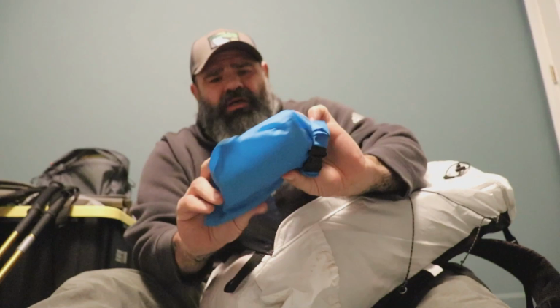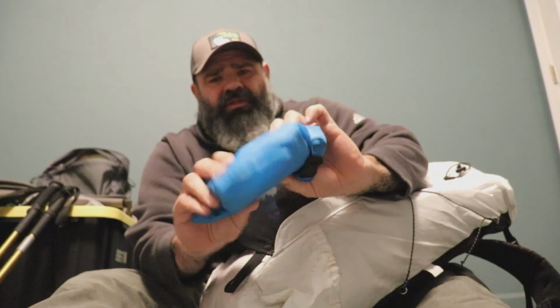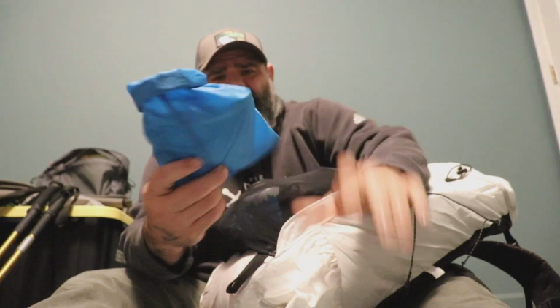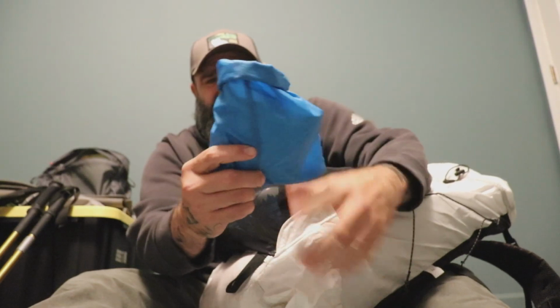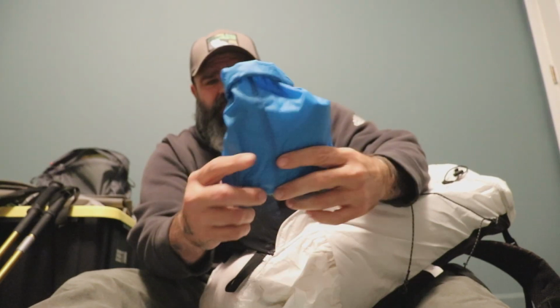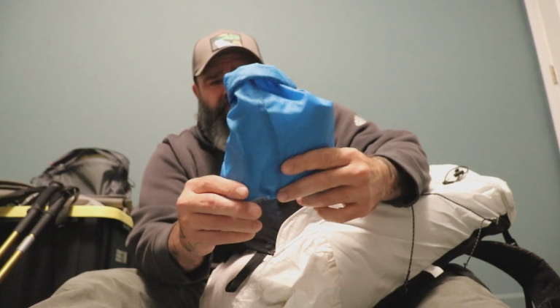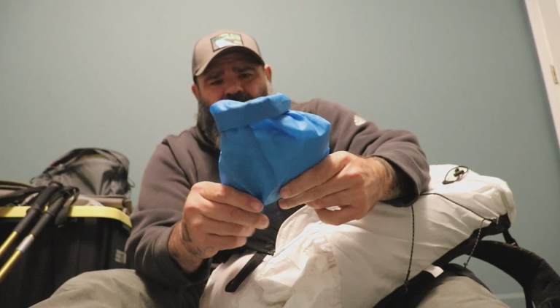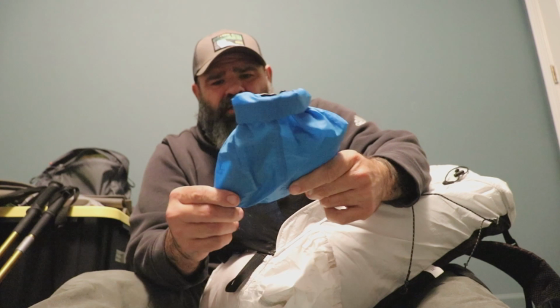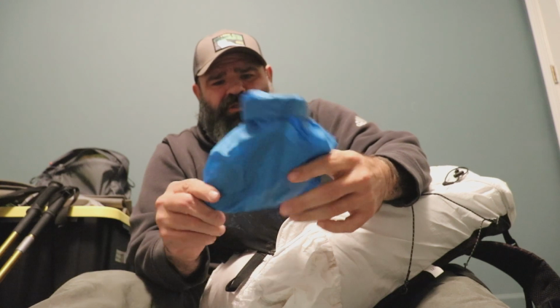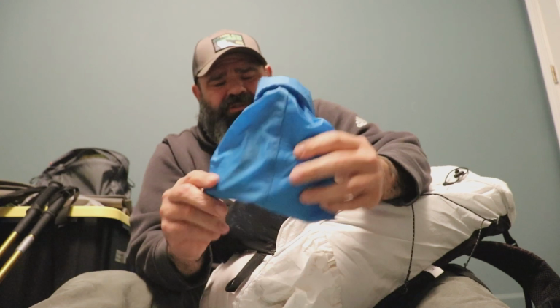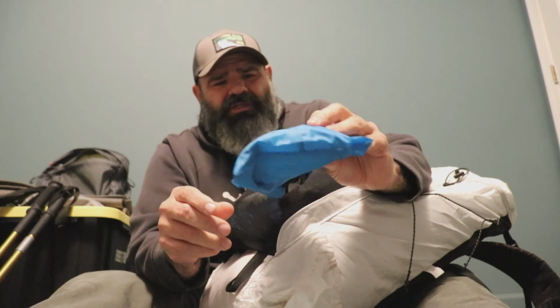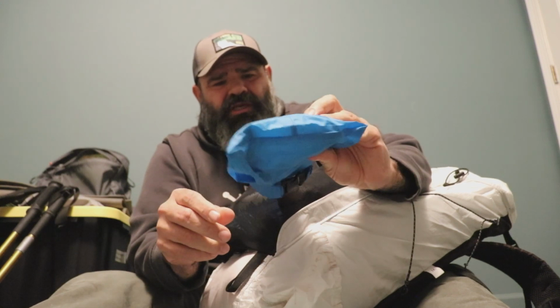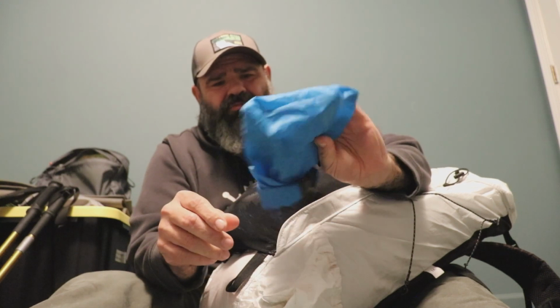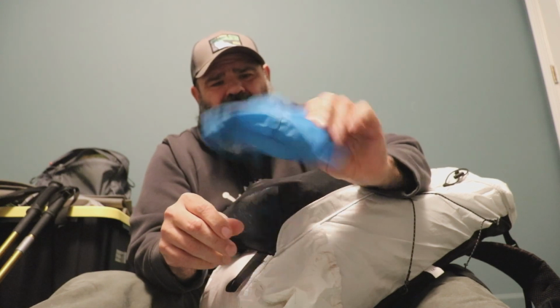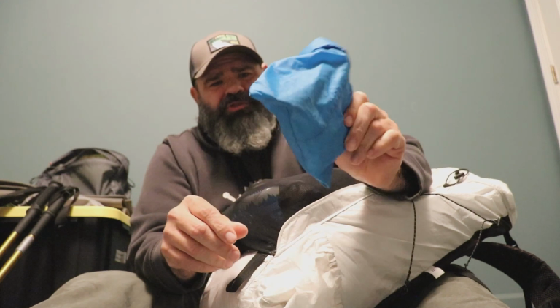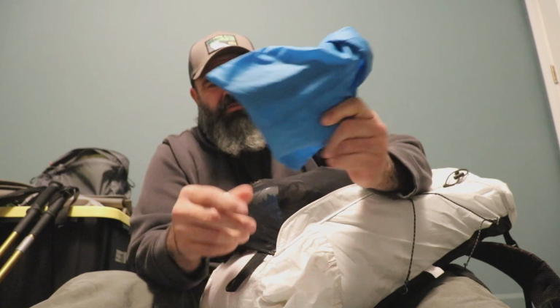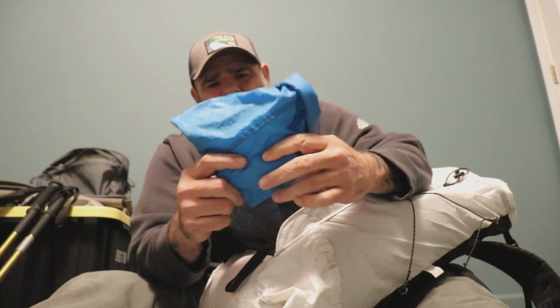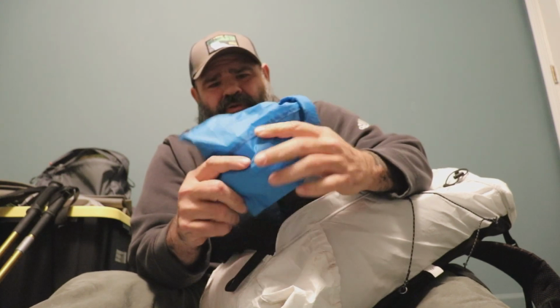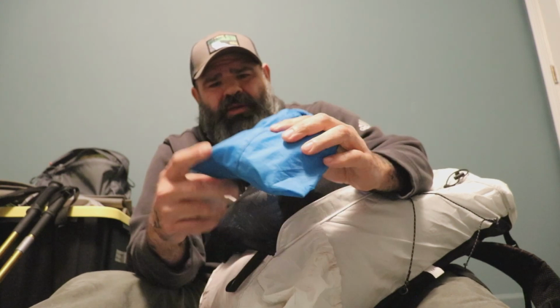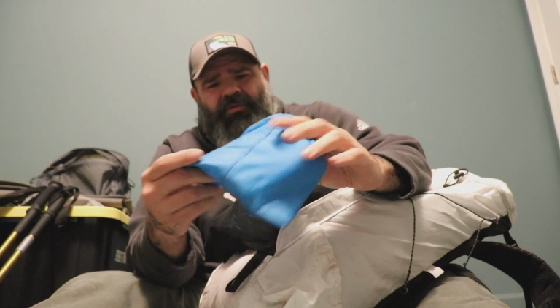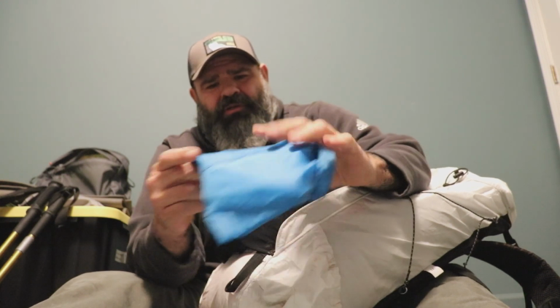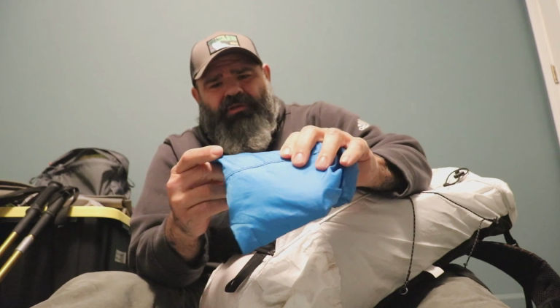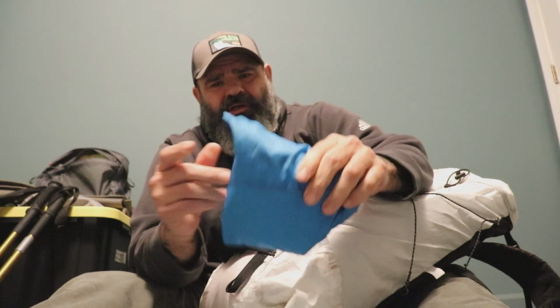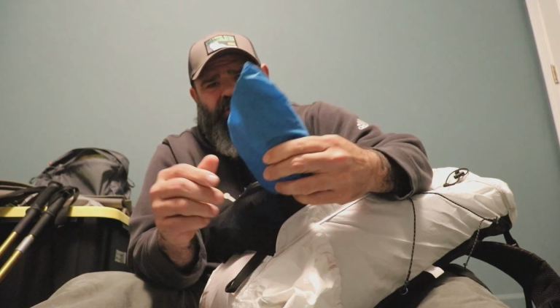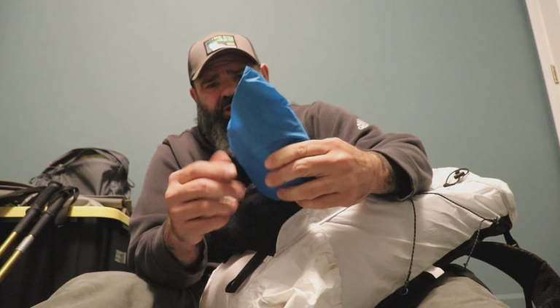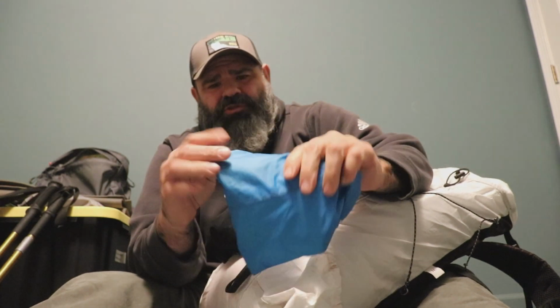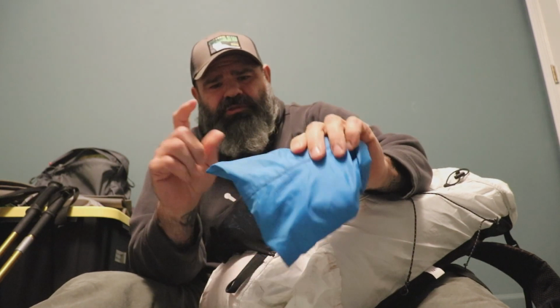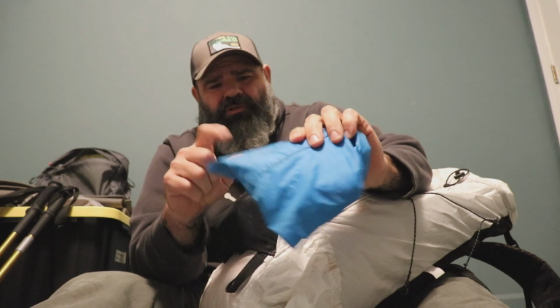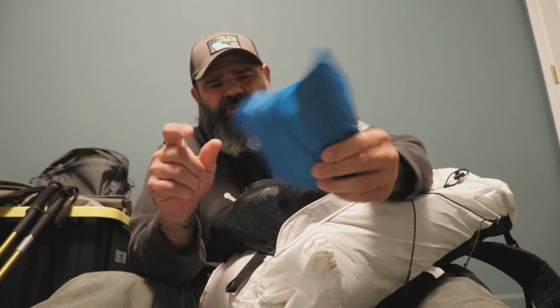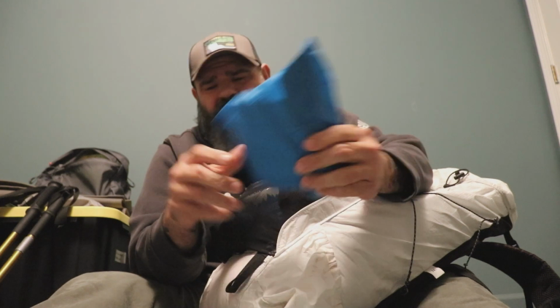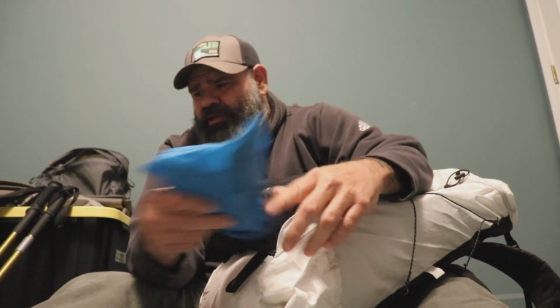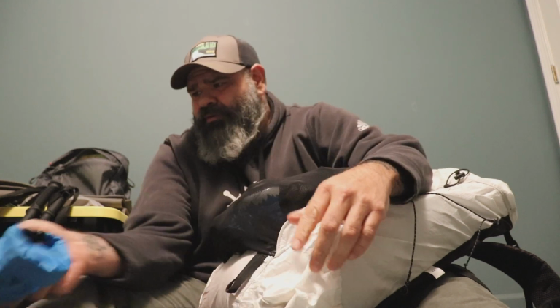I also have my poop kit — just a squished-up roll of toilet paper and a Deuce trowel in there.